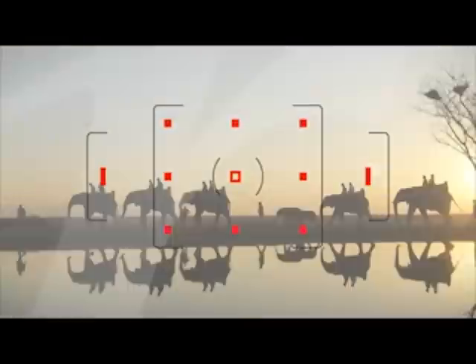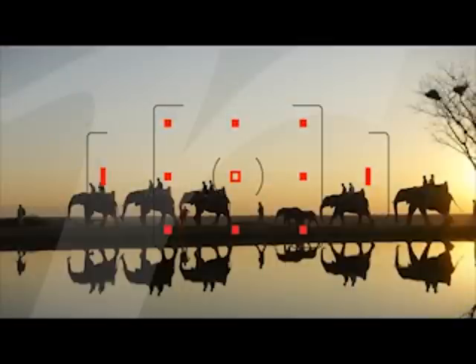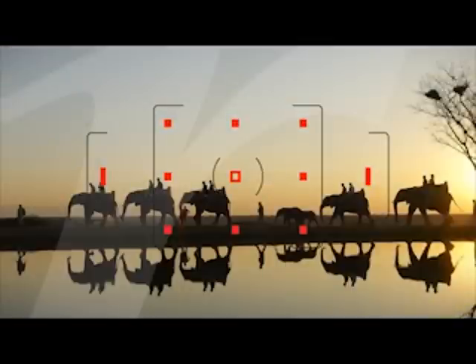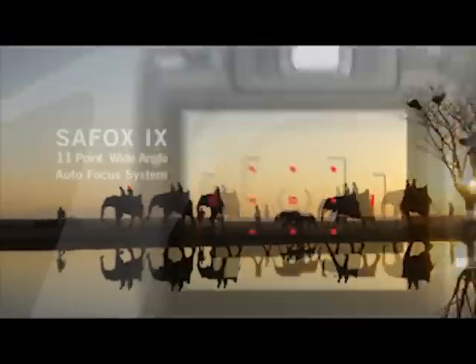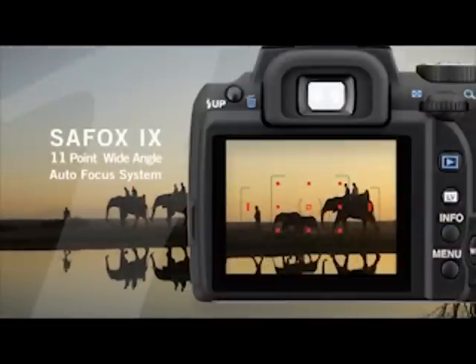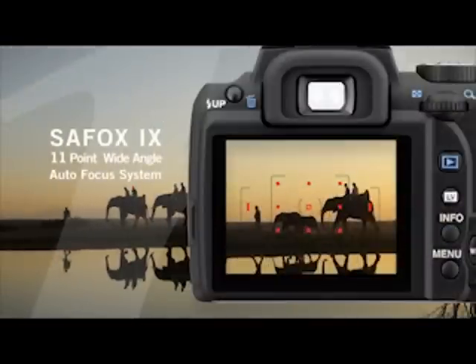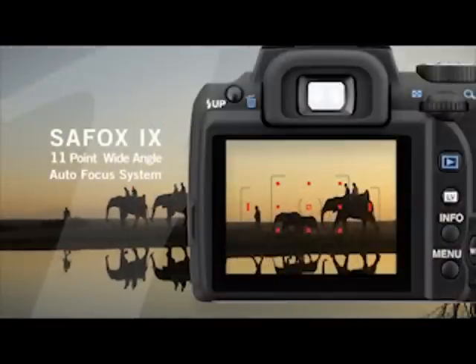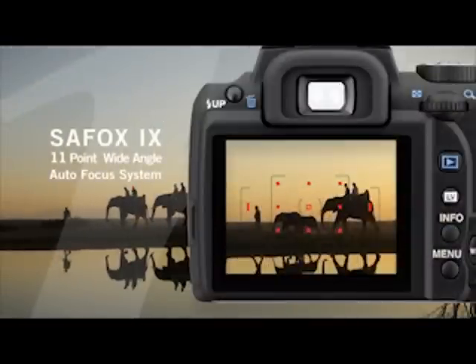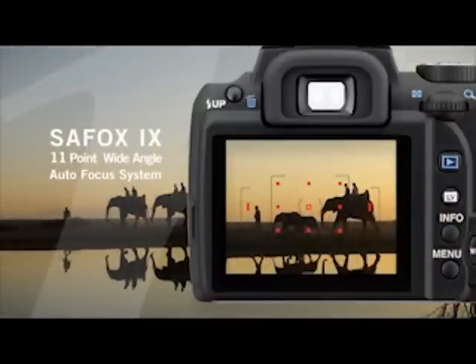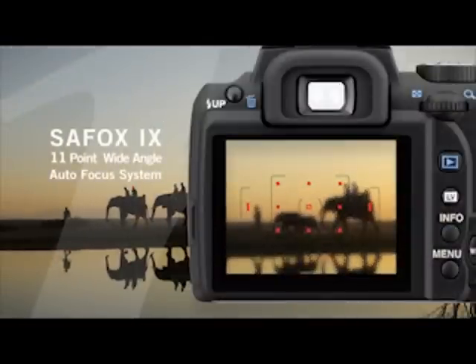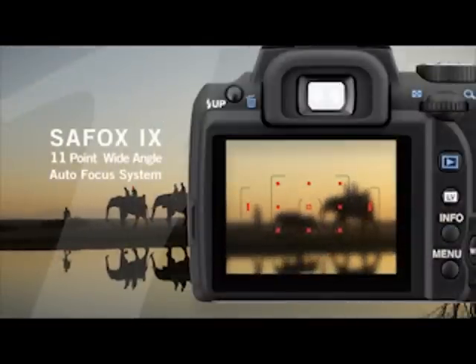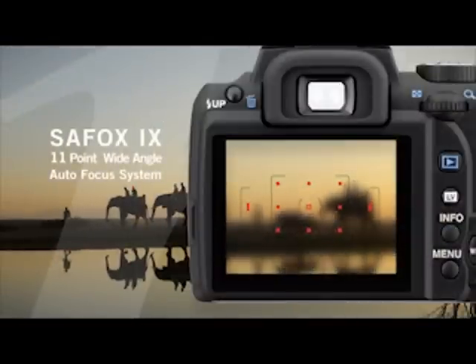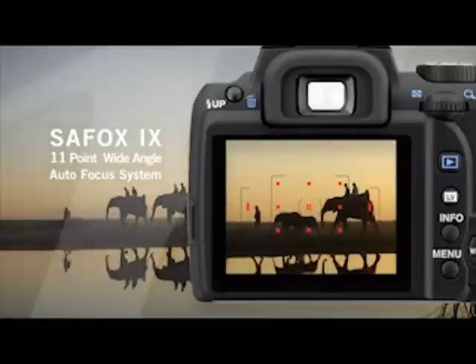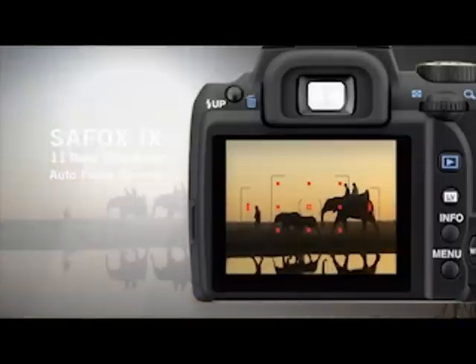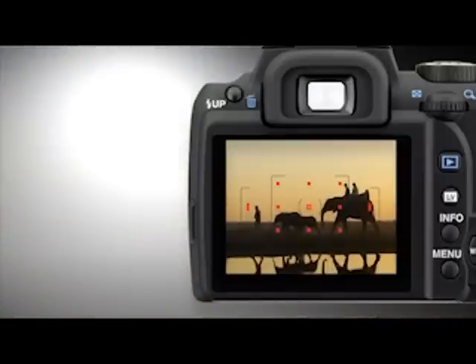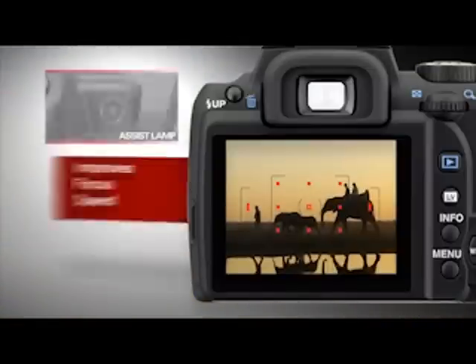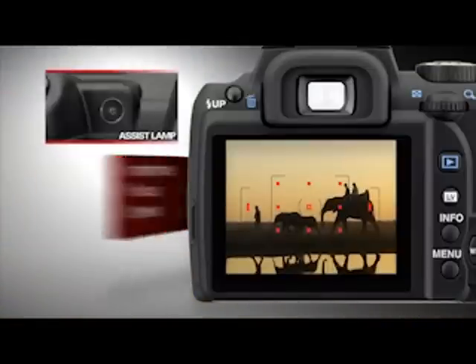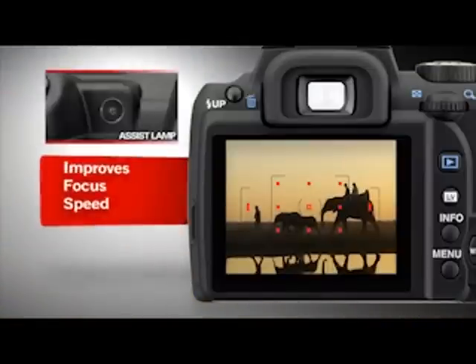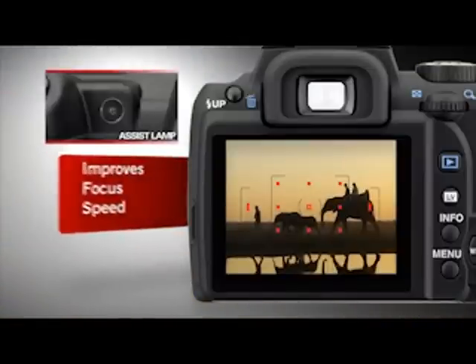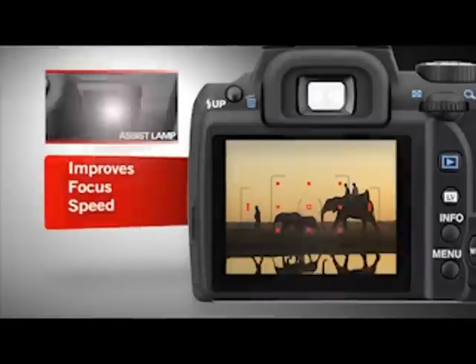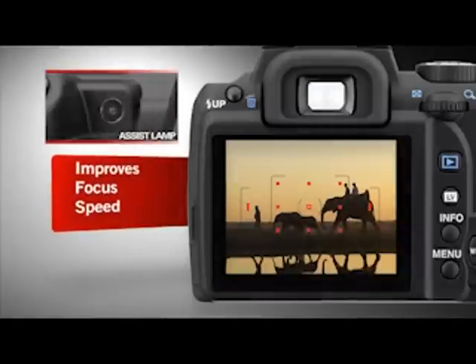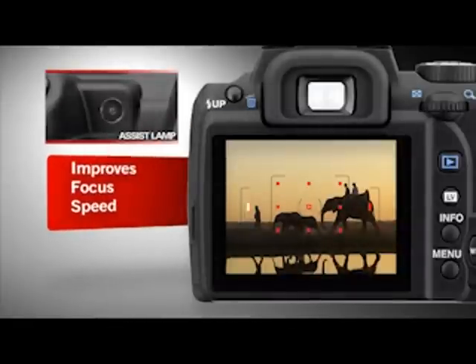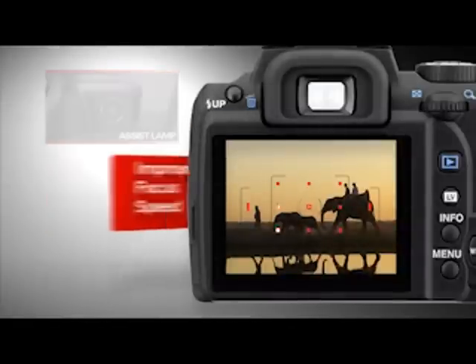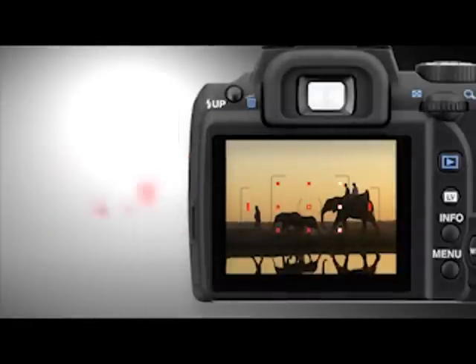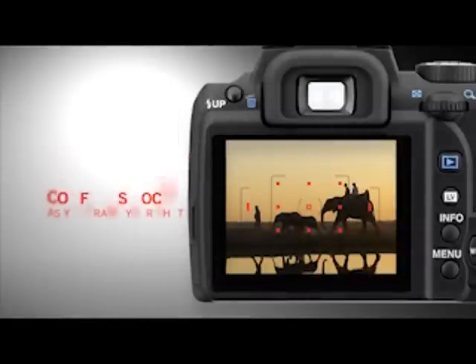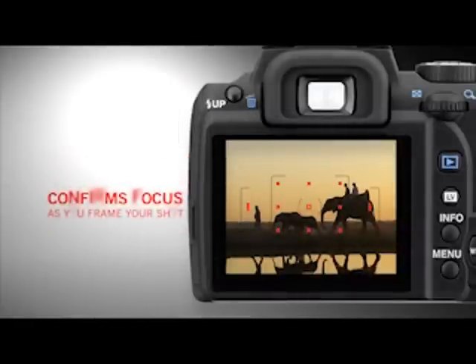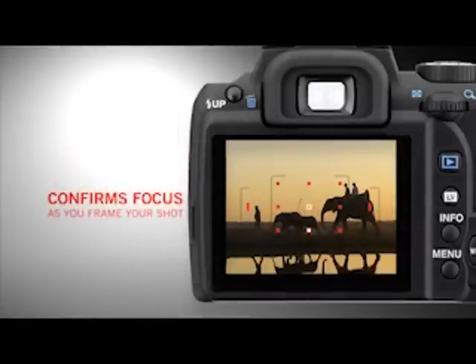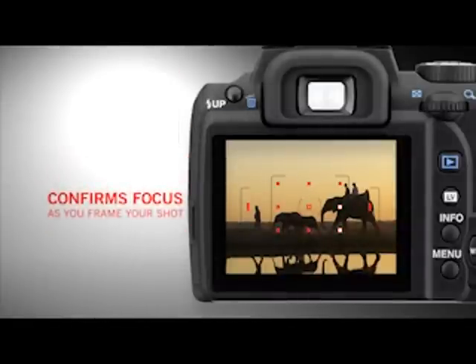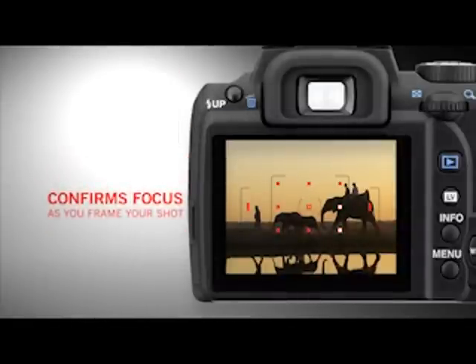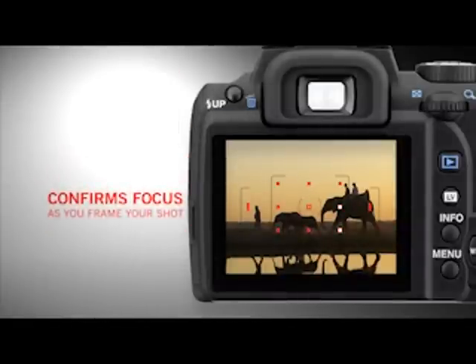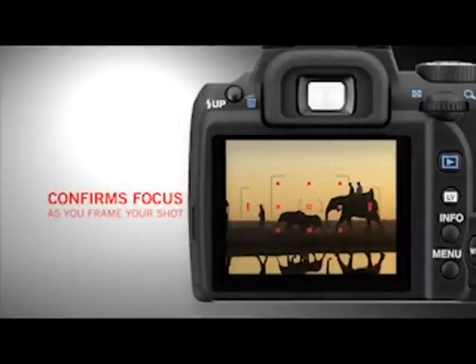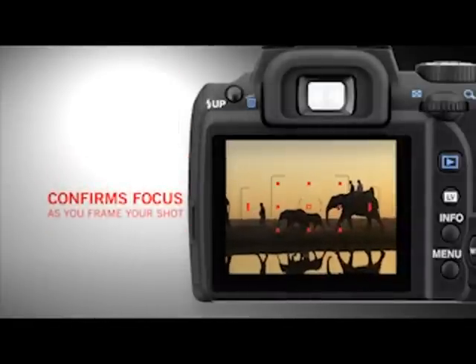Focusing is fast and easy with the KR's 11-point autofocus system, featuring a dedicated autofocus assist lamp to improve focus speed. A simple focus point indicator in your viewfinder confirms the area of focus as you frame your shot.